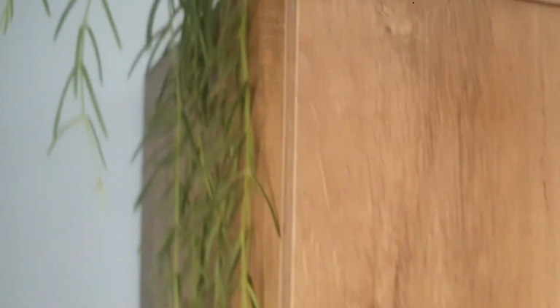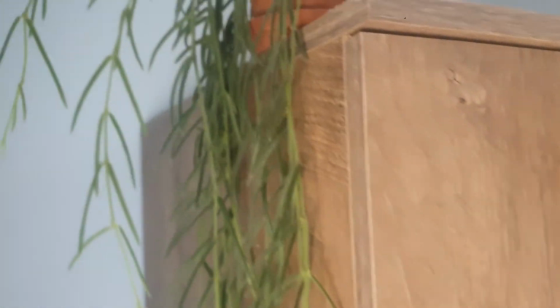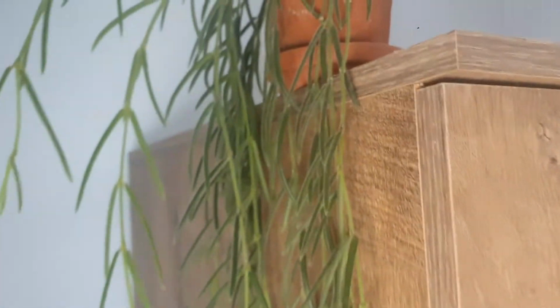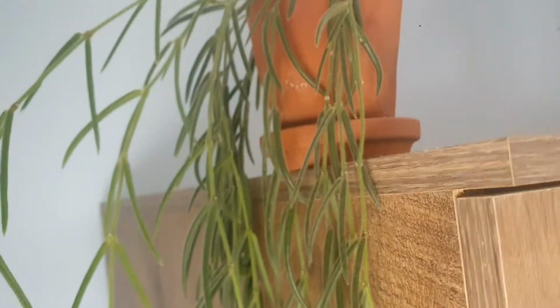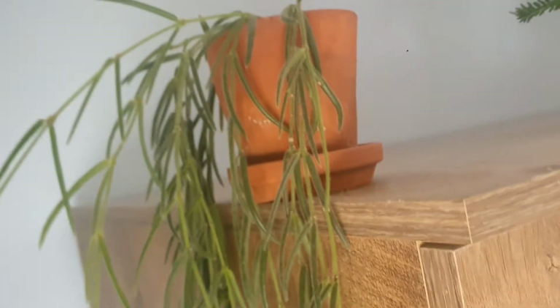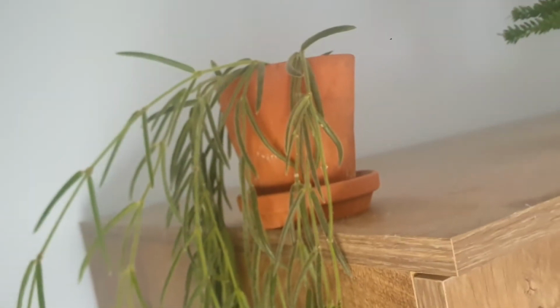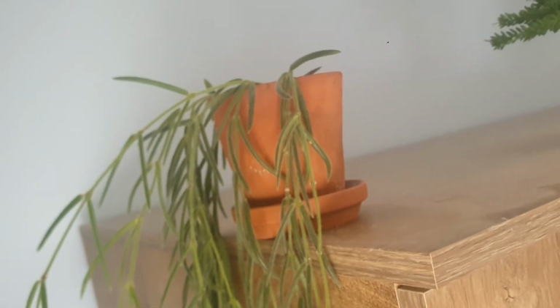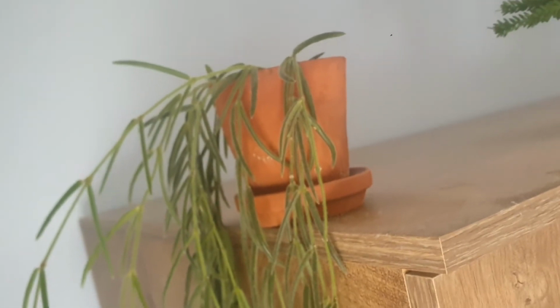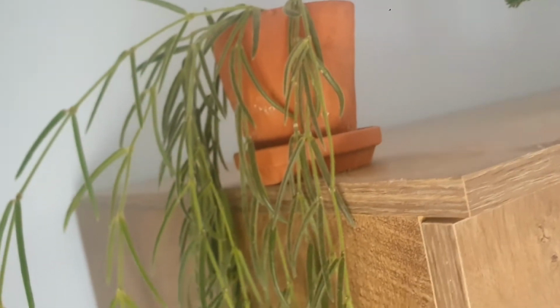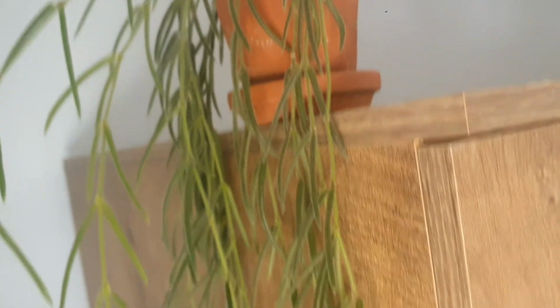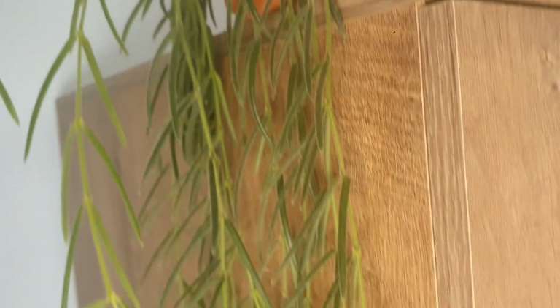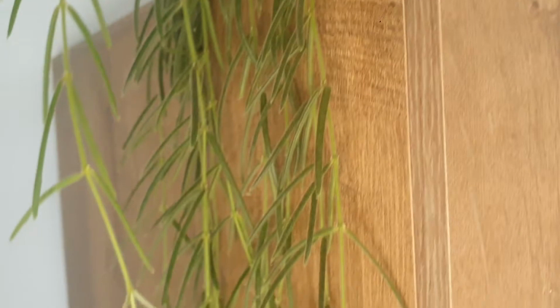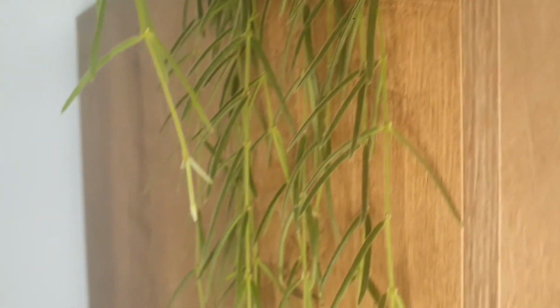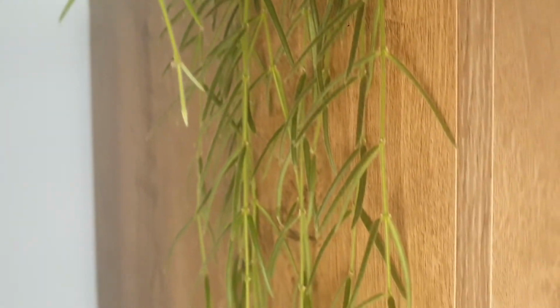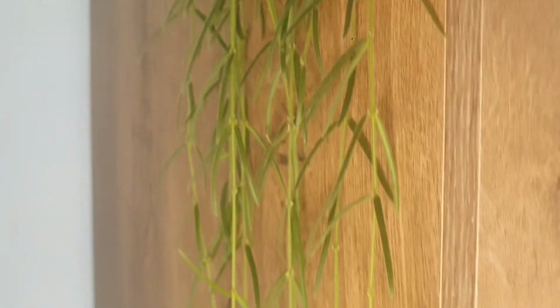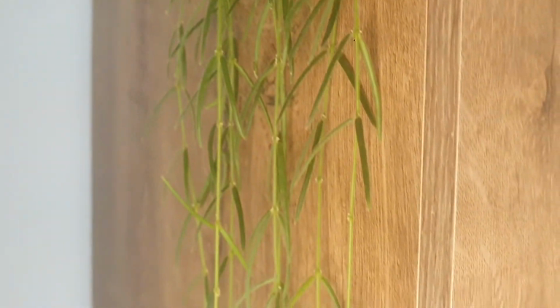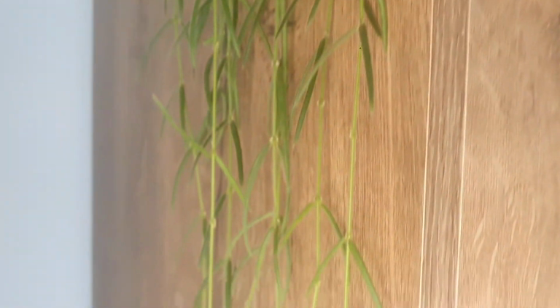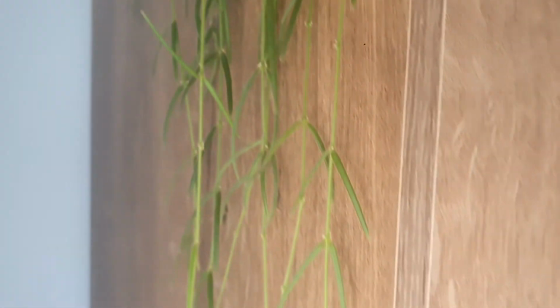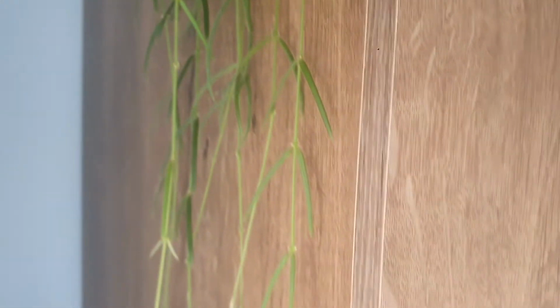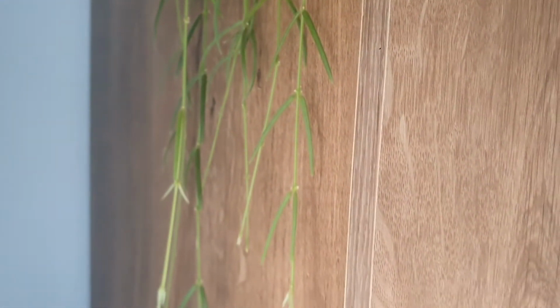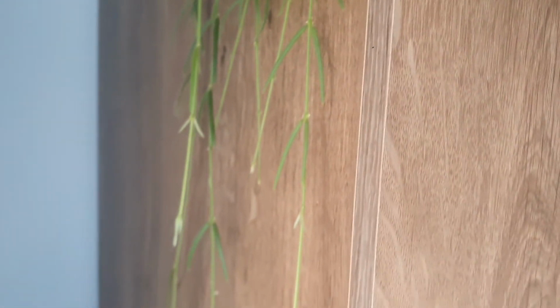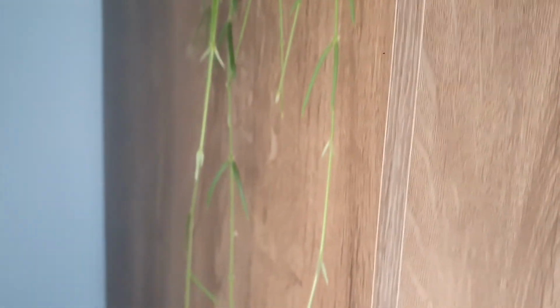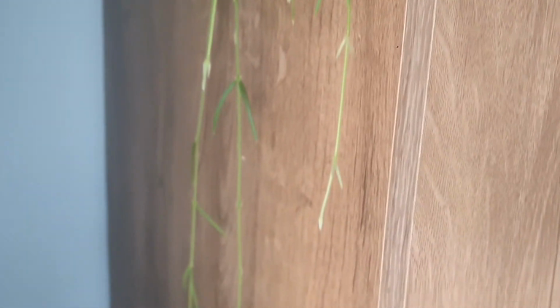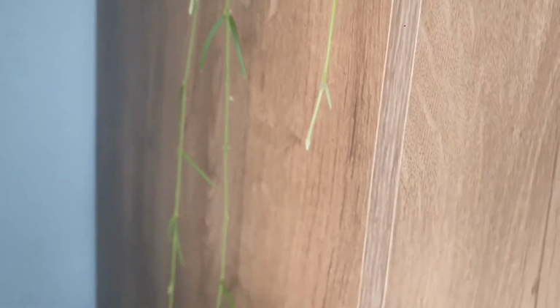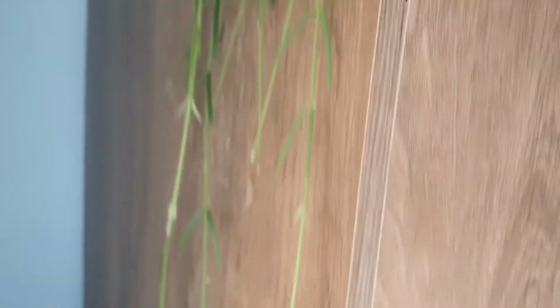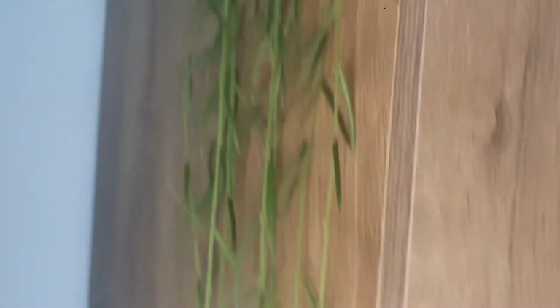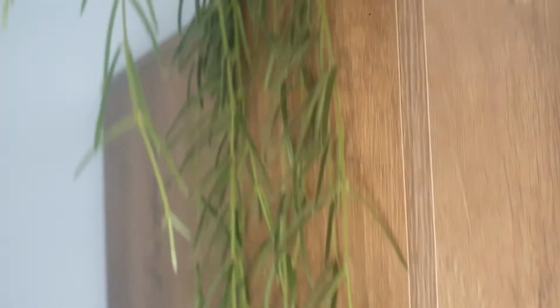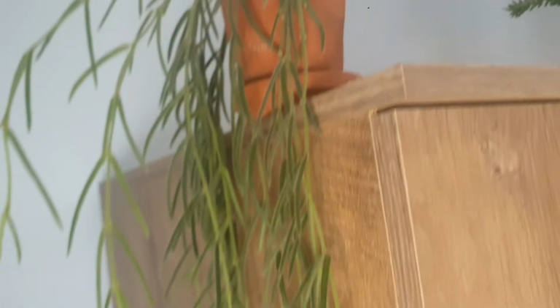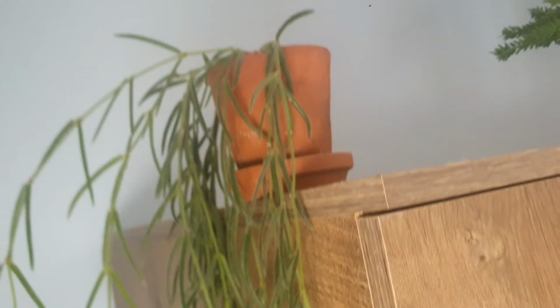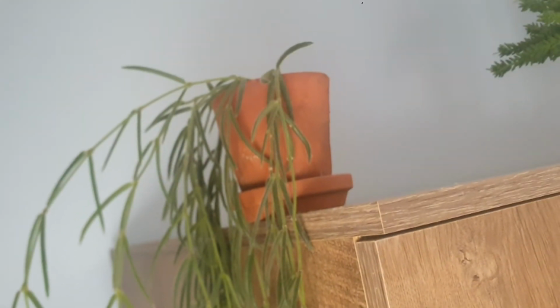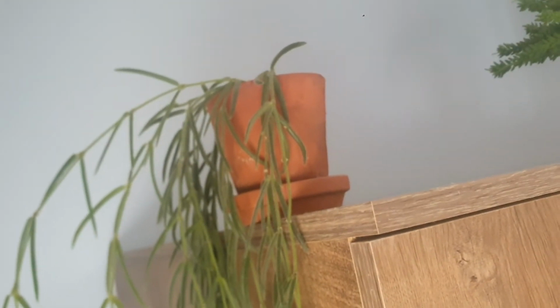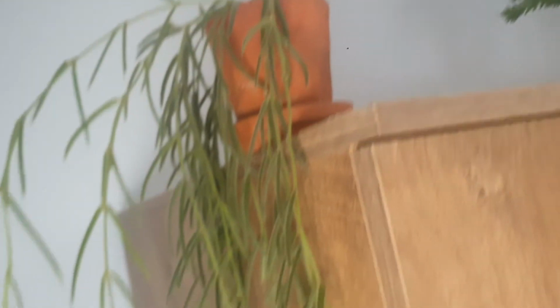I have a Hoya Lineares, which you can see has long, long, long vines. Beautiful, beautiful Hoya Lineares.